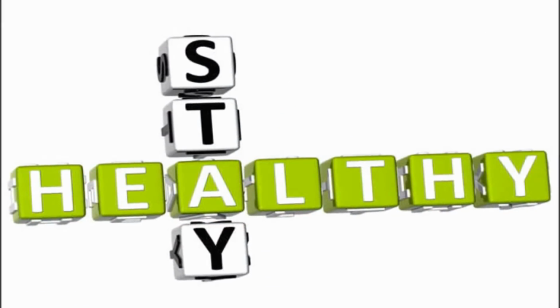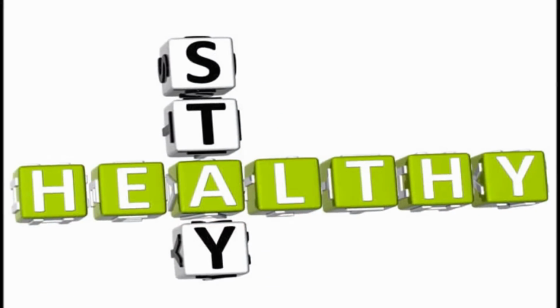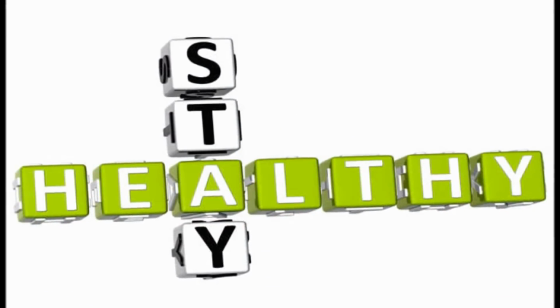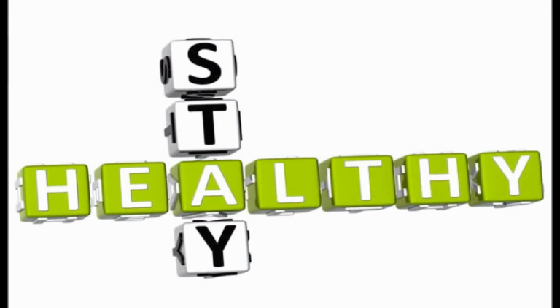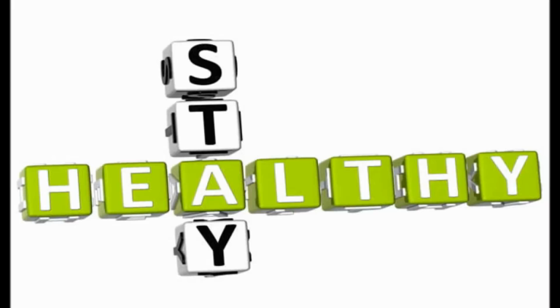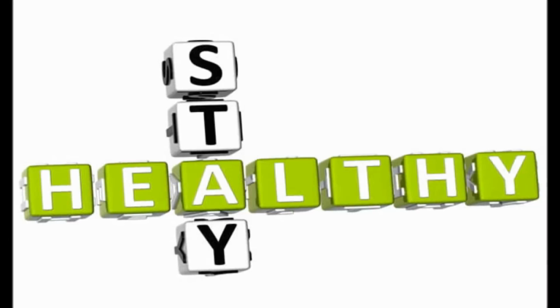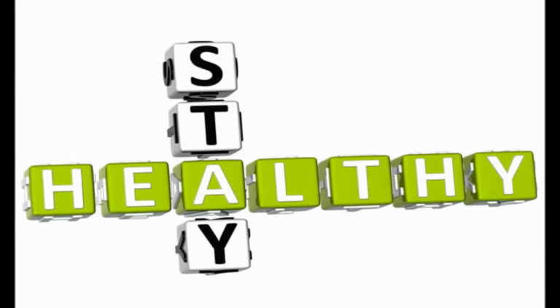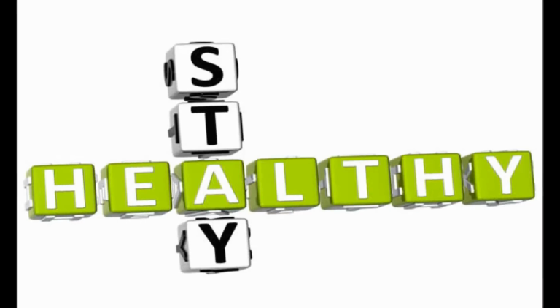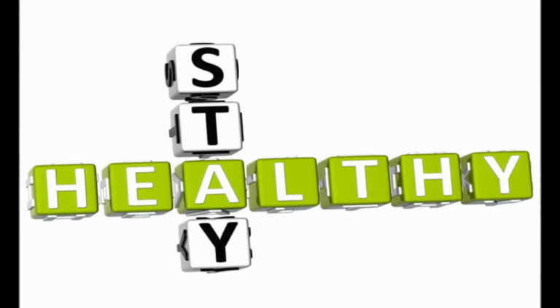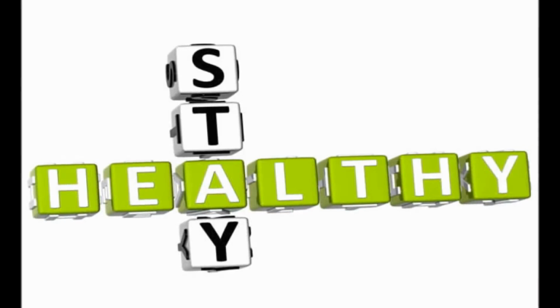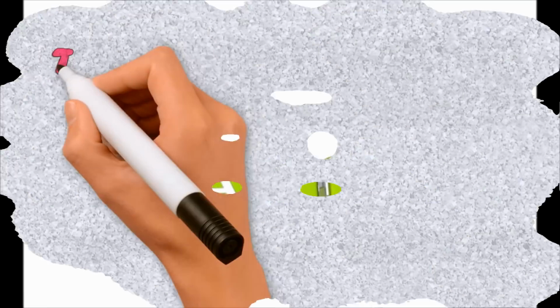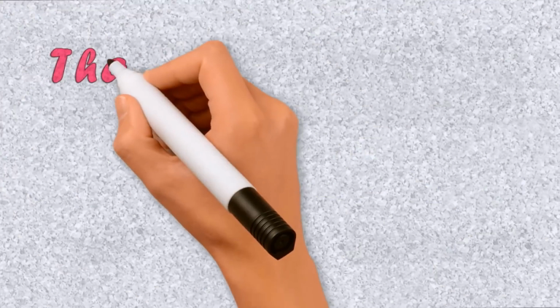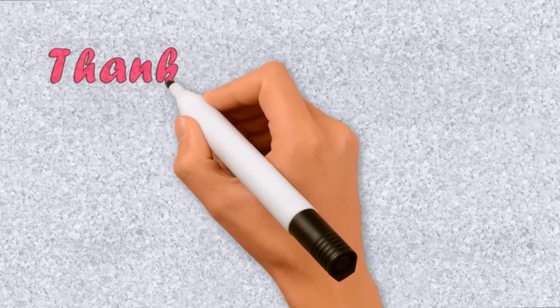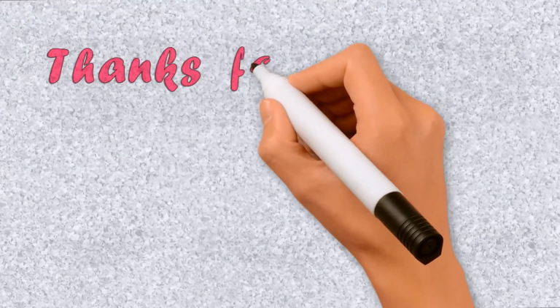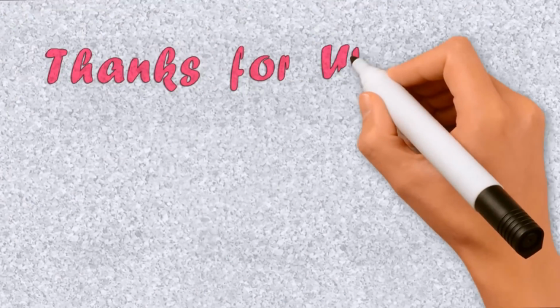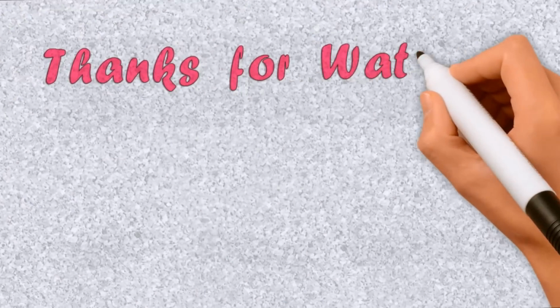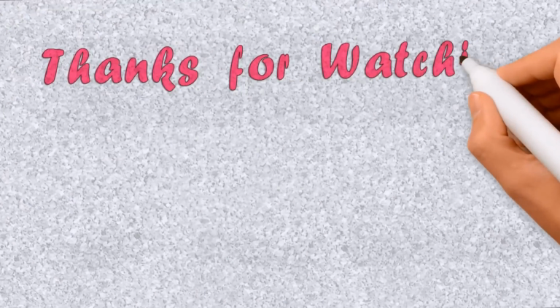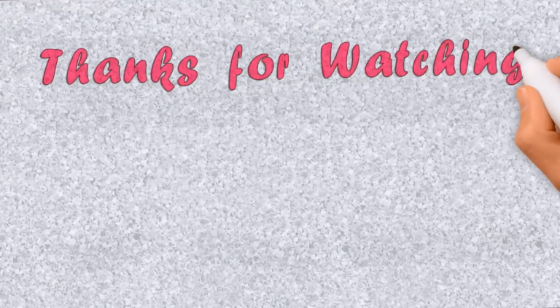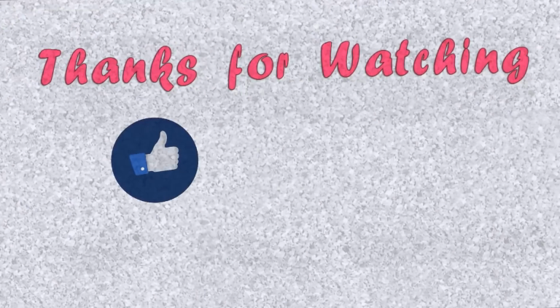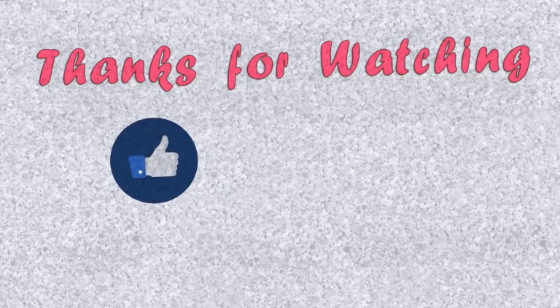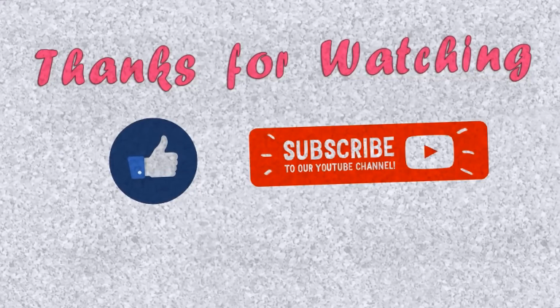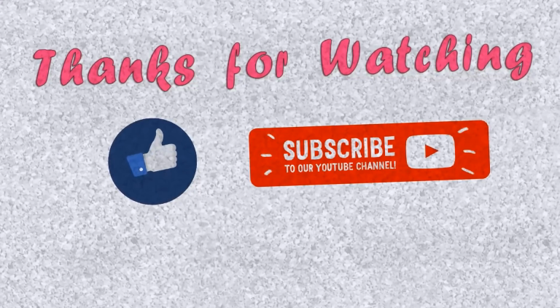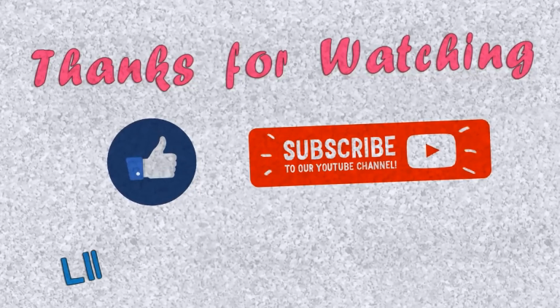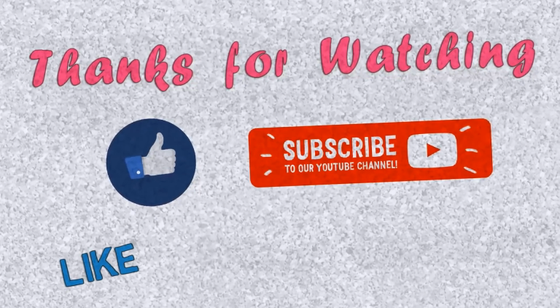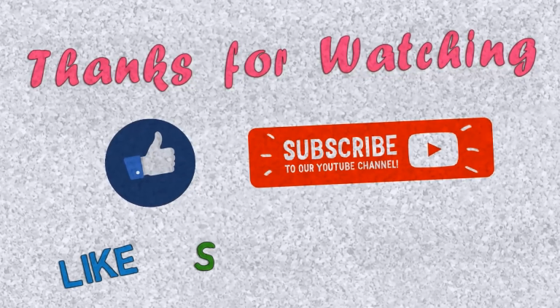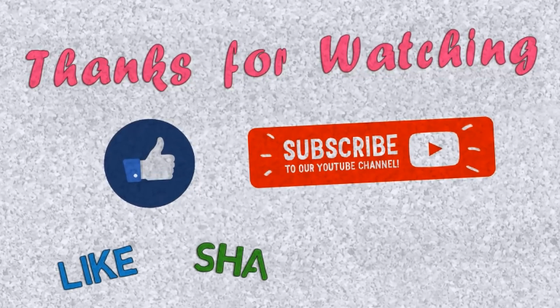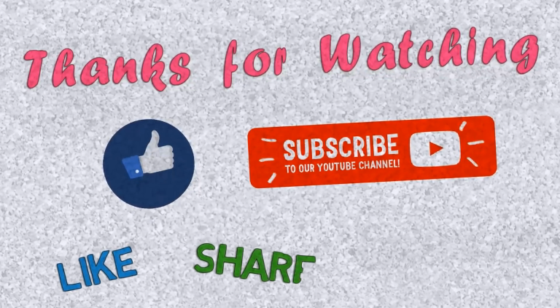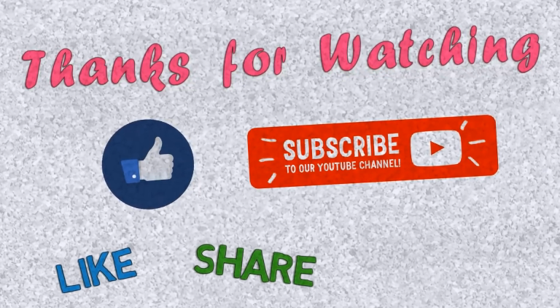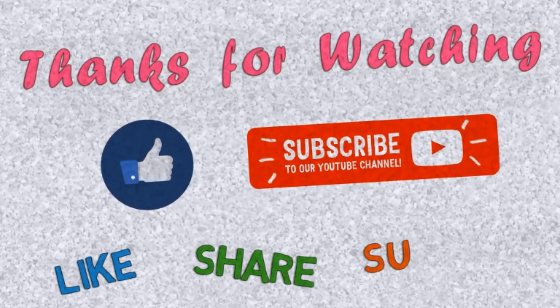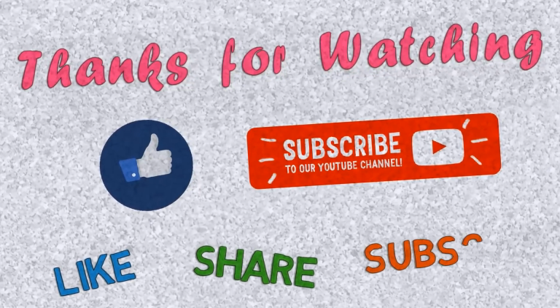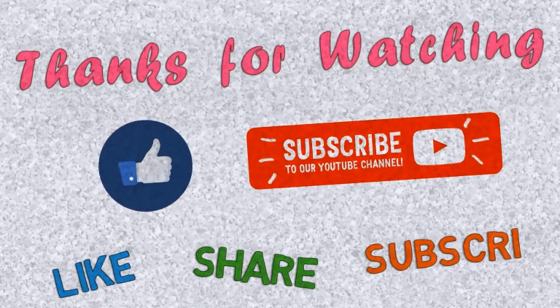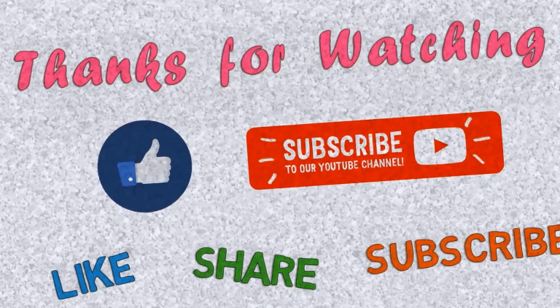As always, stay healthy and stay safe. If you like these videos, please like, share, and subscribe. God bless you all.